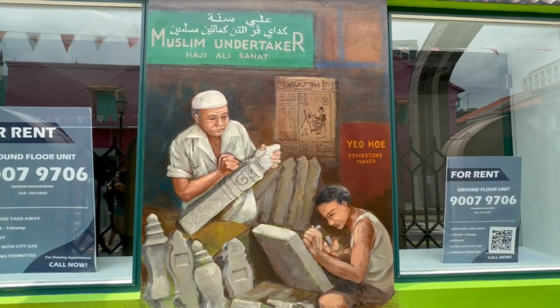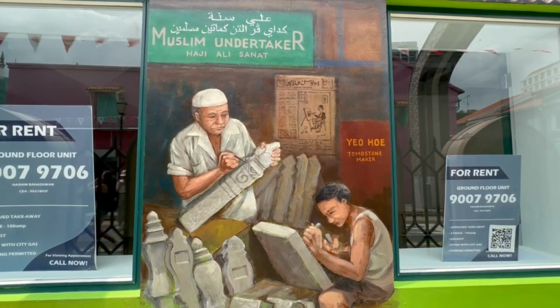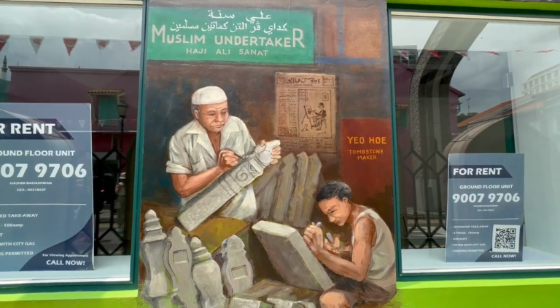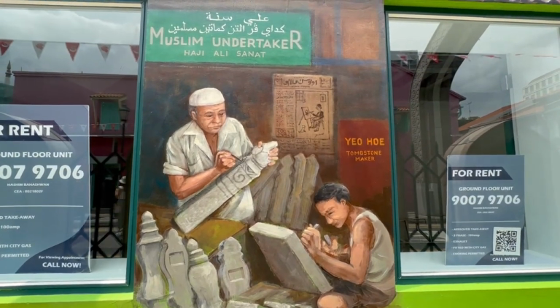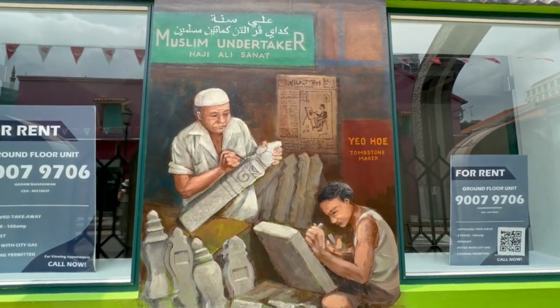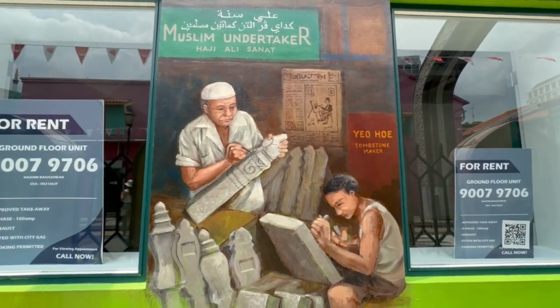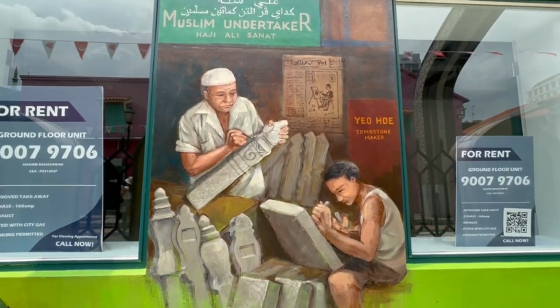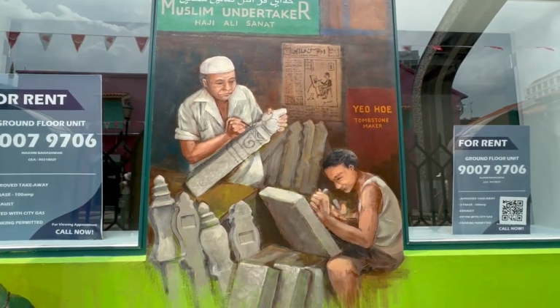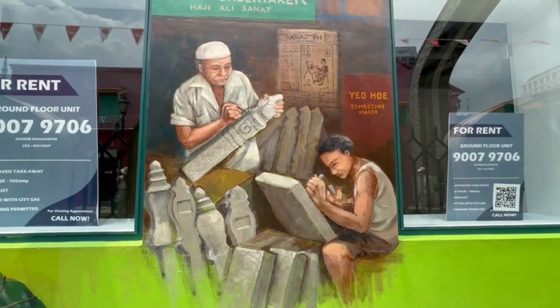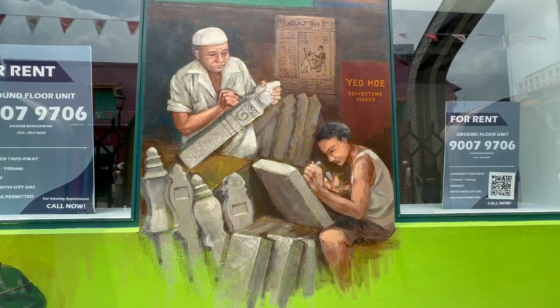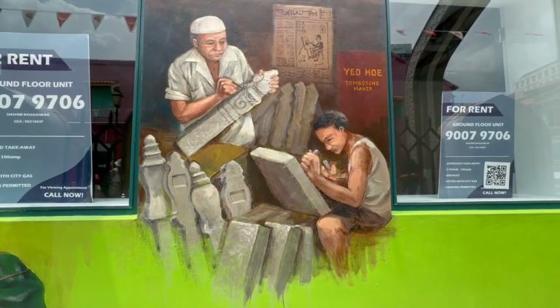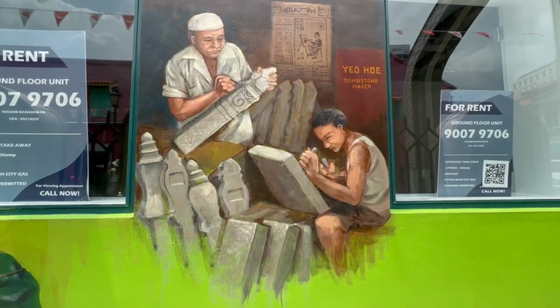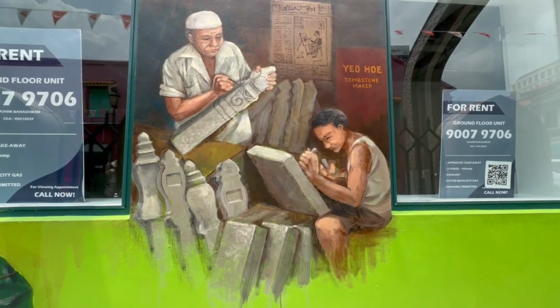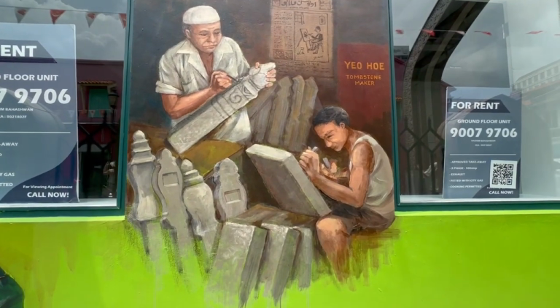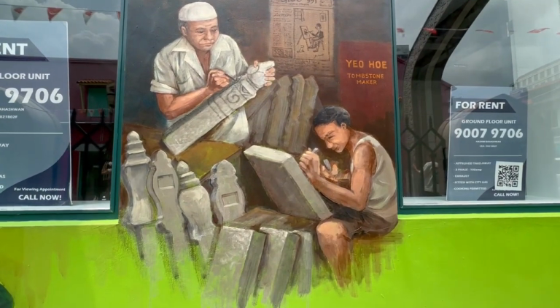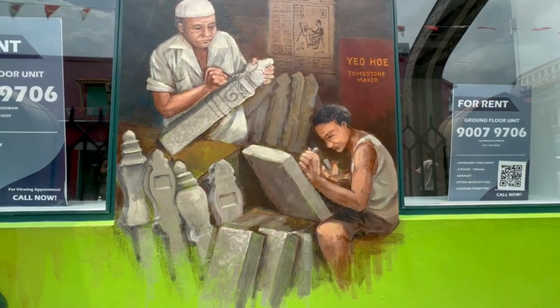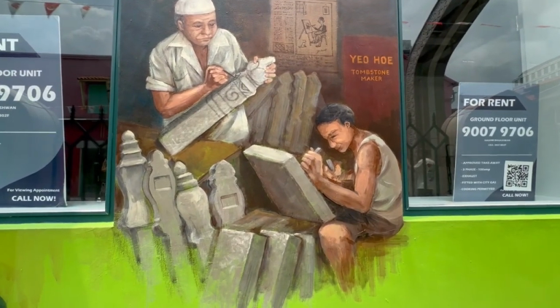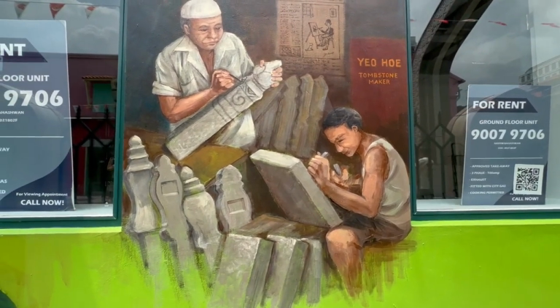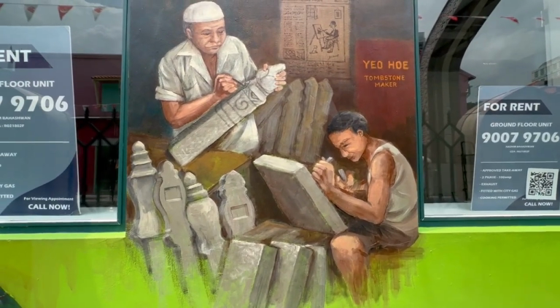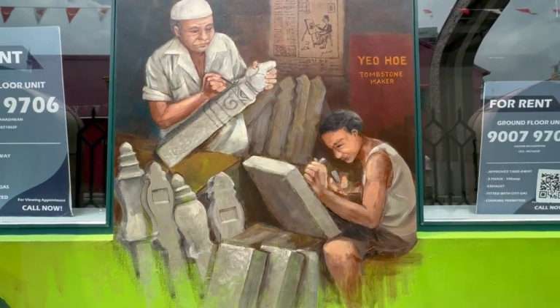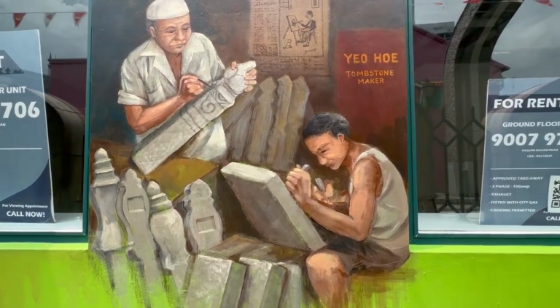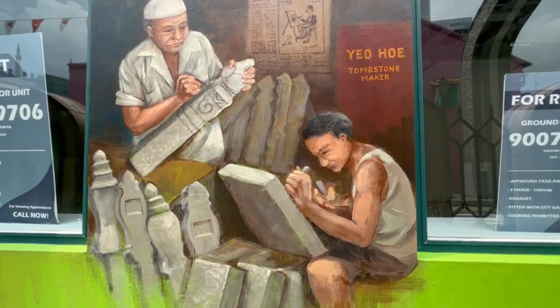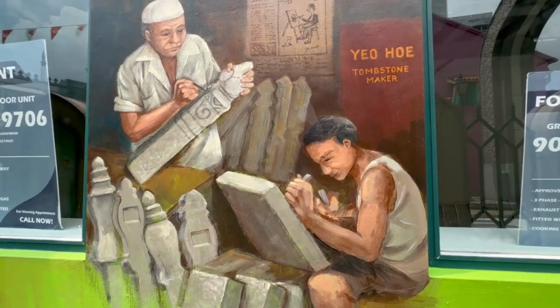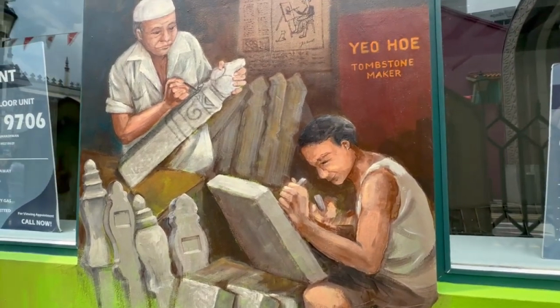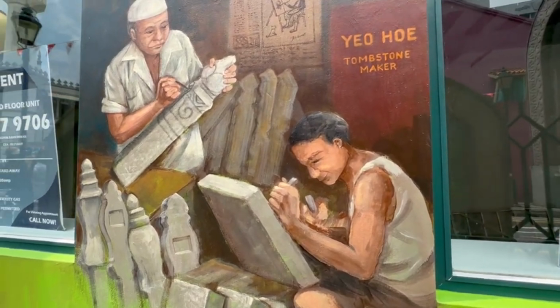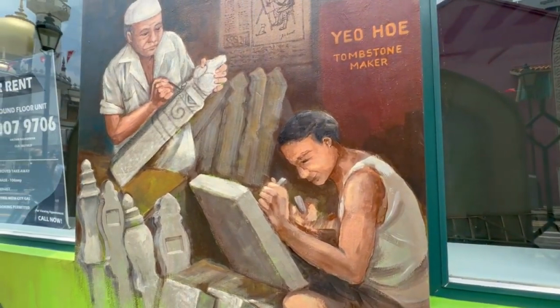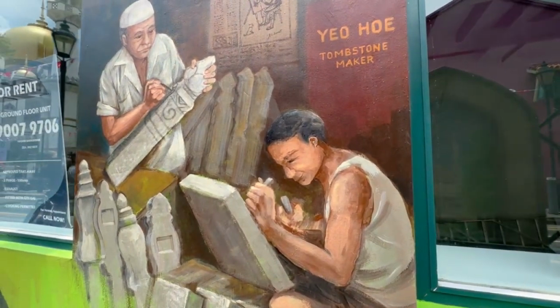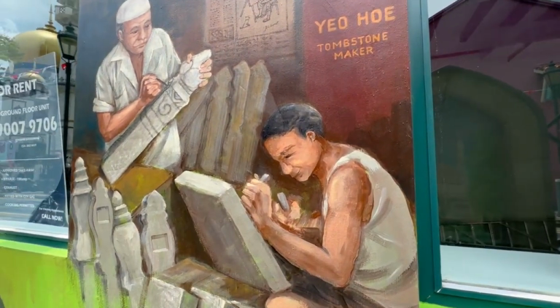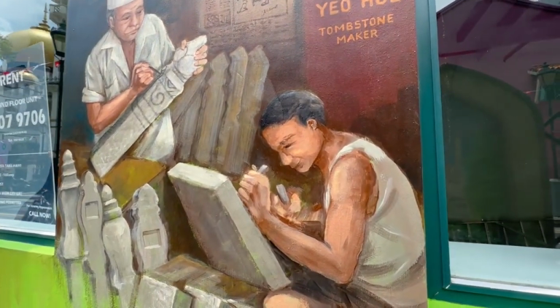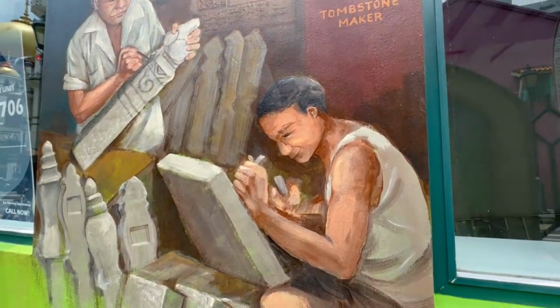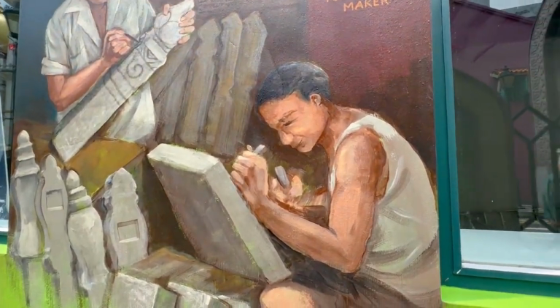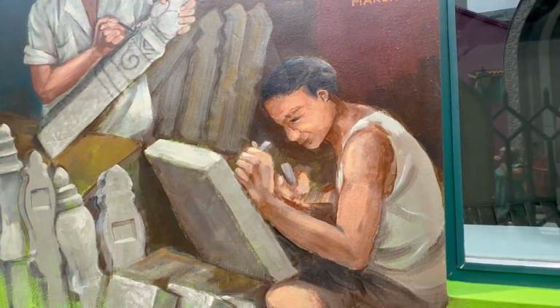Here it shows the early traits of tombstone engraving business. Just love the little details over here, very well painted.